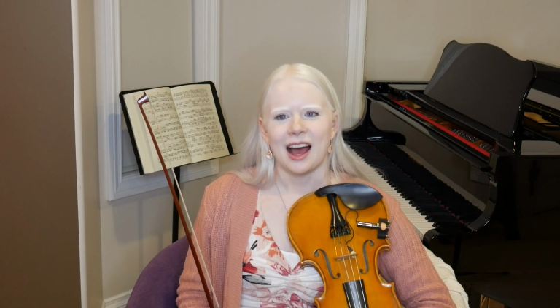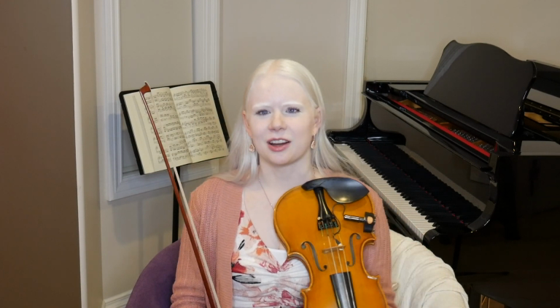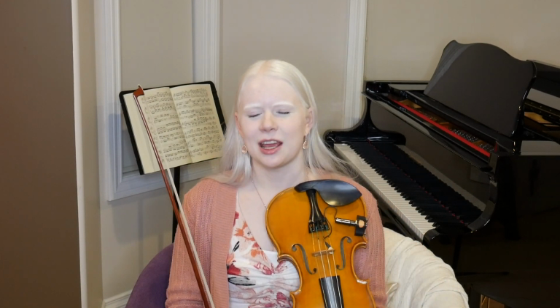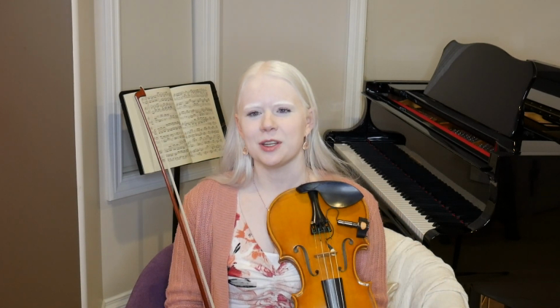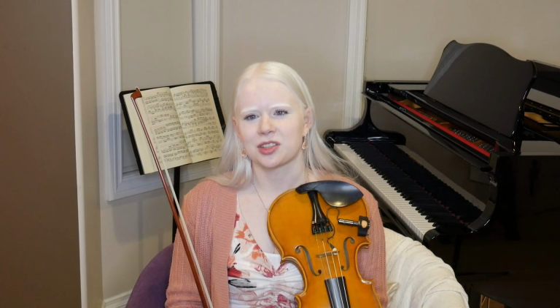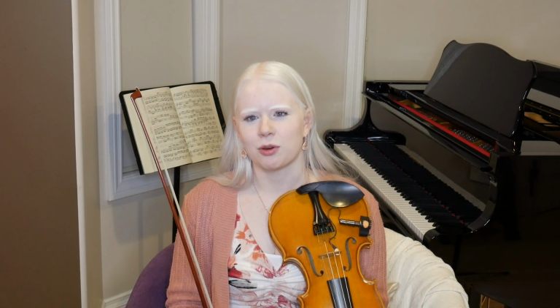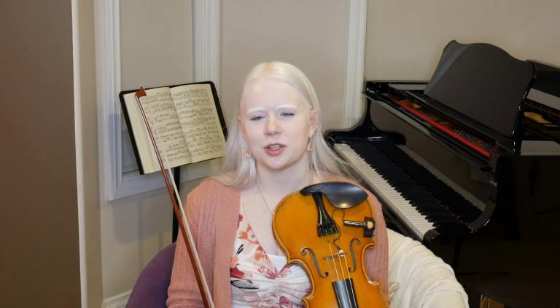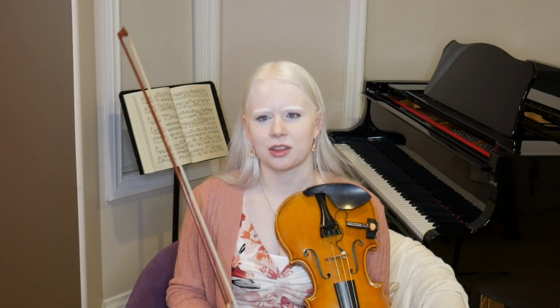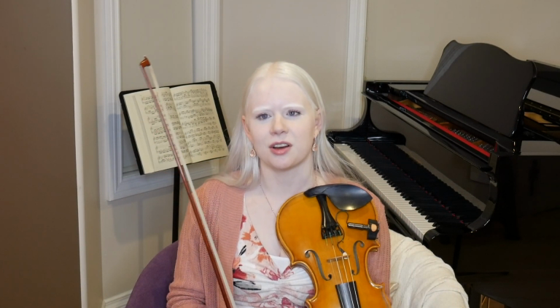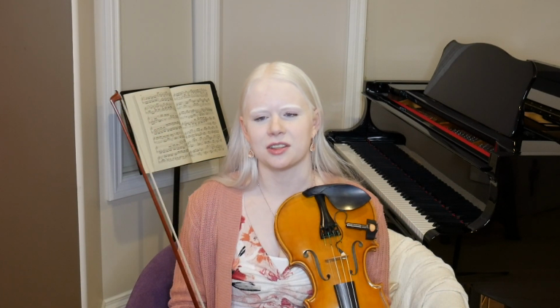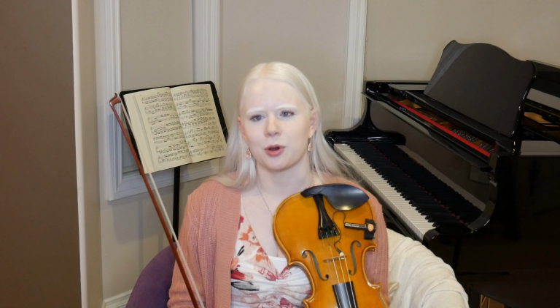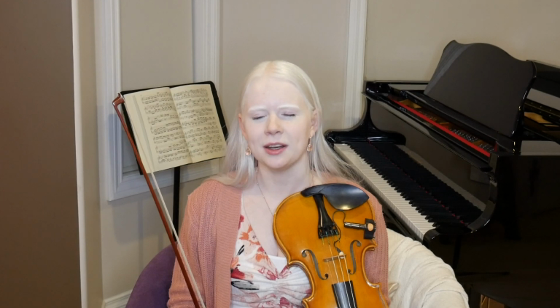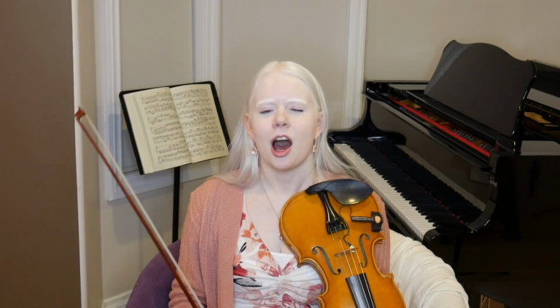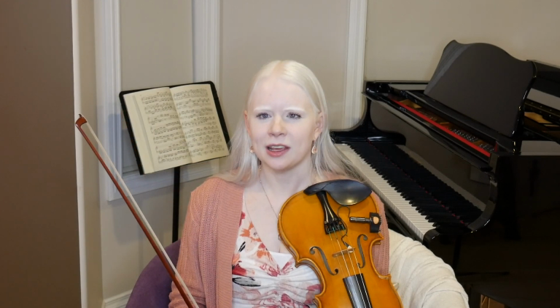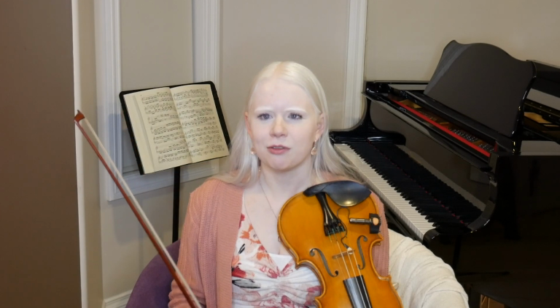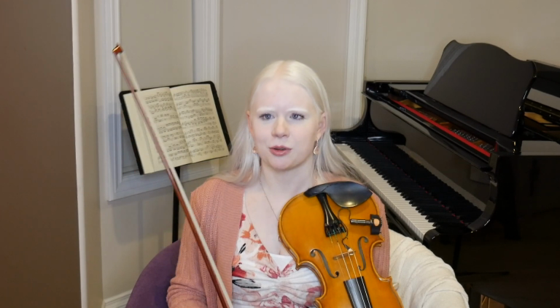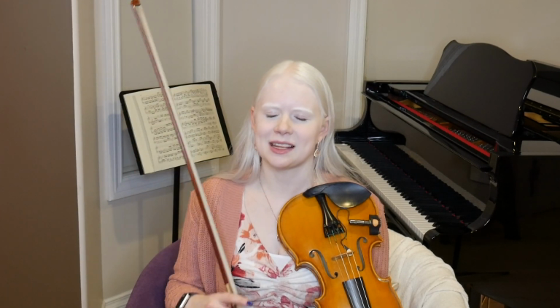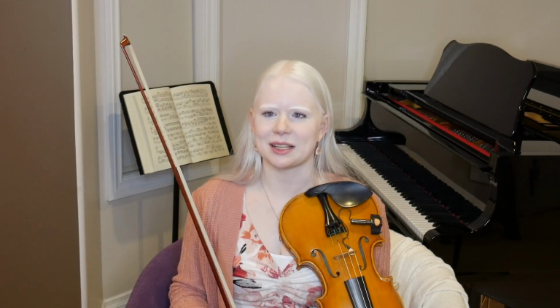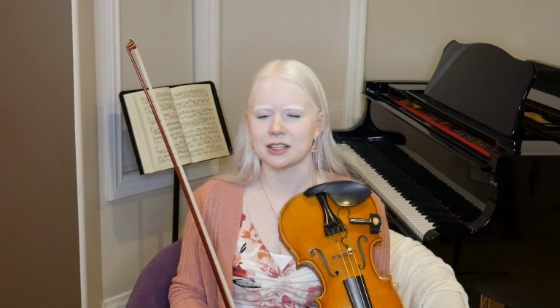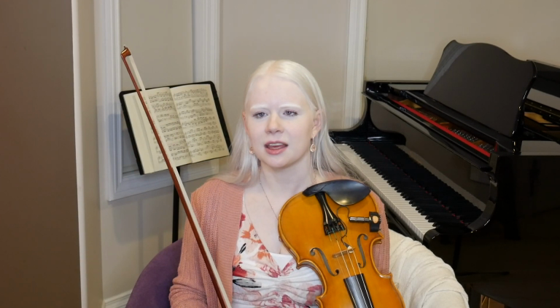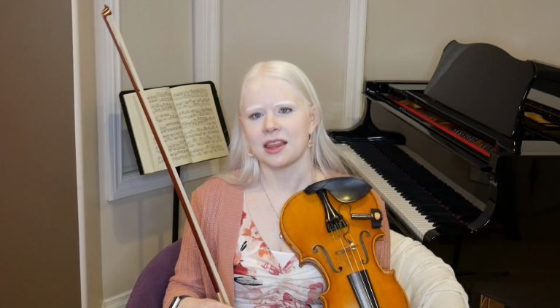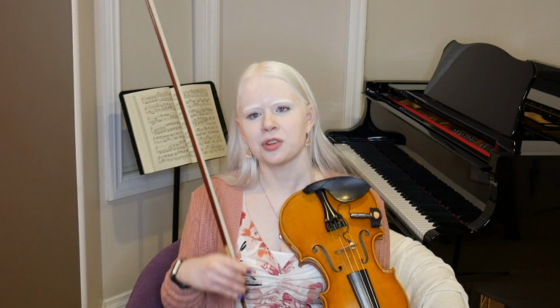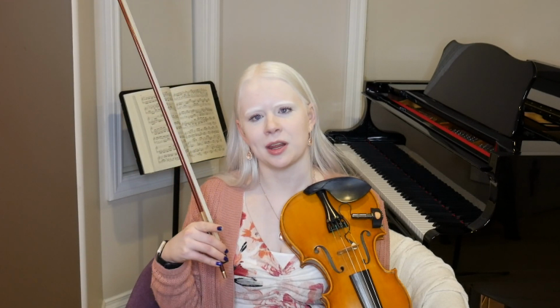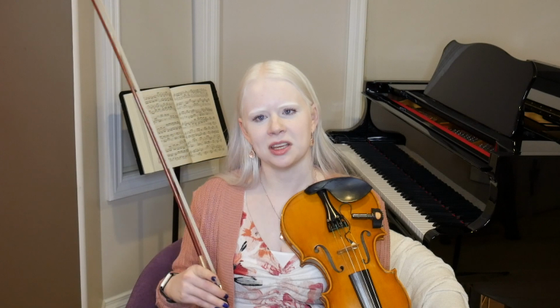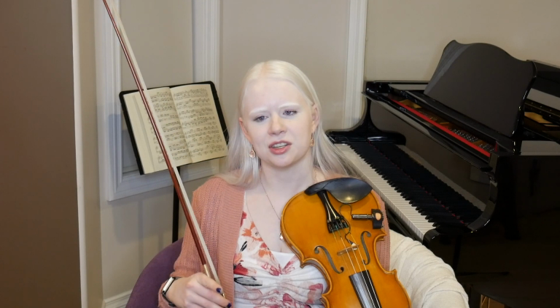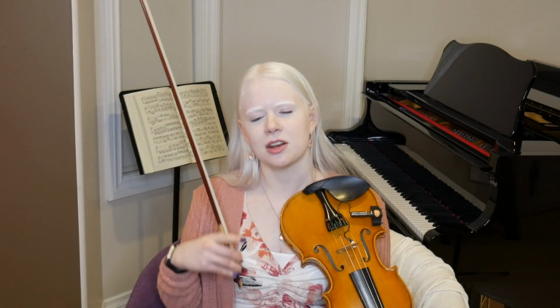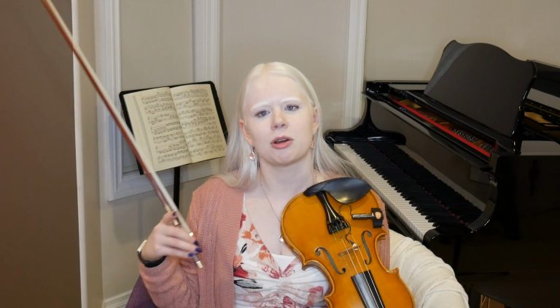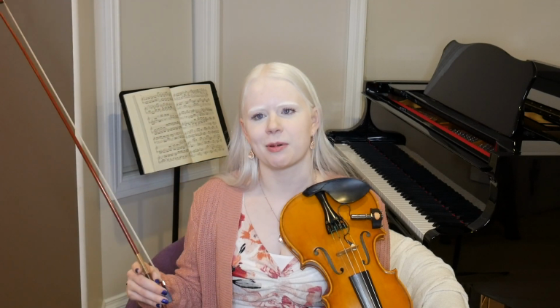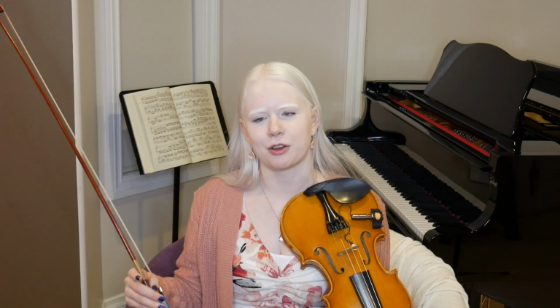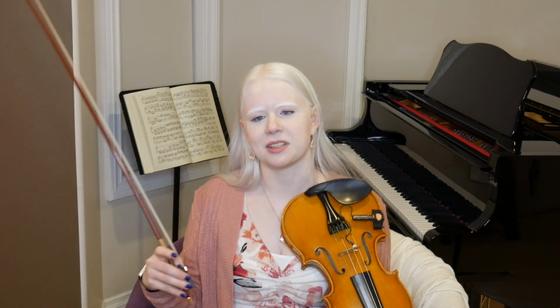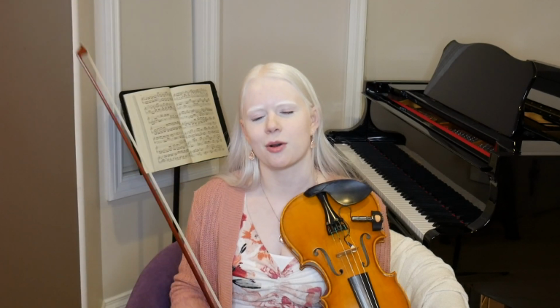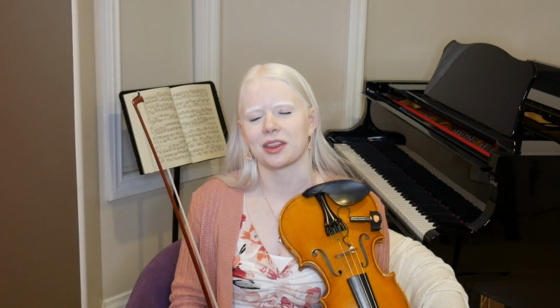Hi there! Today we're going to be doing Song of the Wind, which is the third song in Suzuki Book 1. I'll play it for you first so you can get a sense of what it sounds like, and then we'll talk about any tricky sections, and then I'll show you a close-up of my fingers so you can see what's going on there.